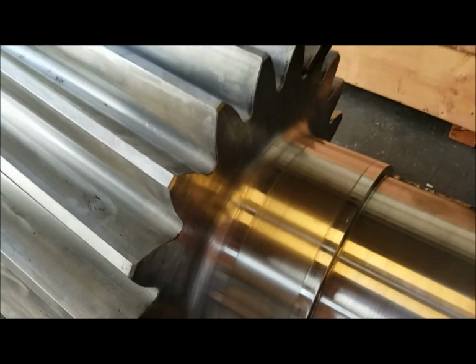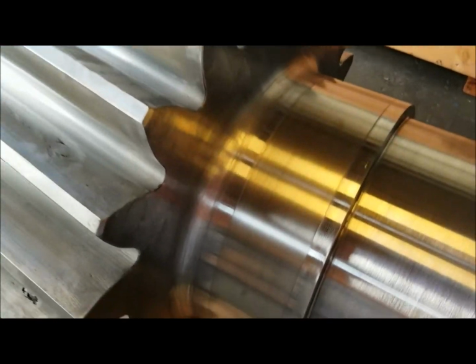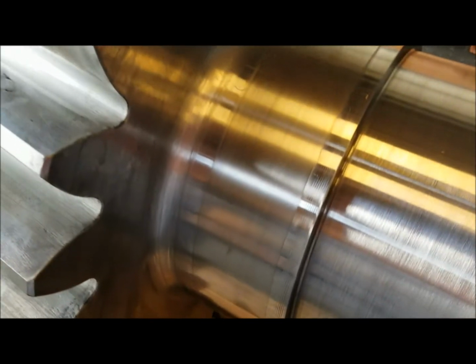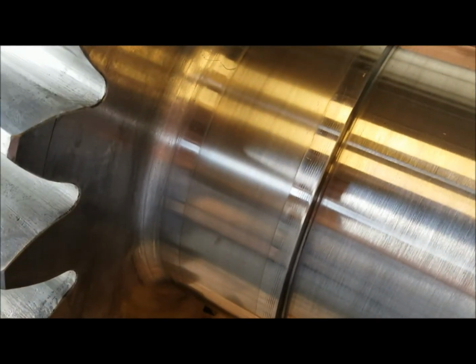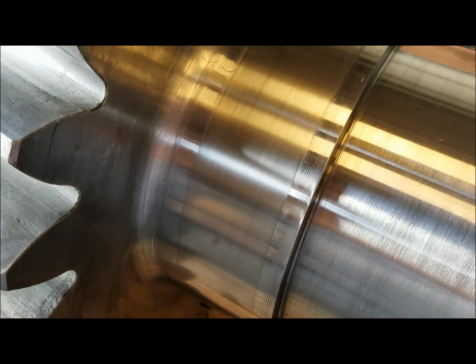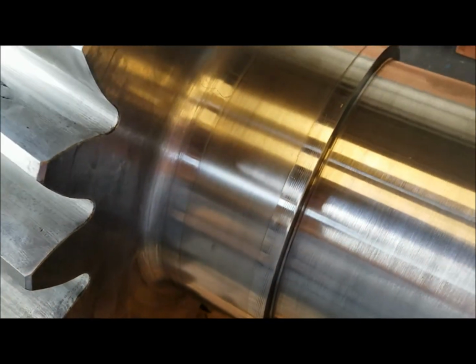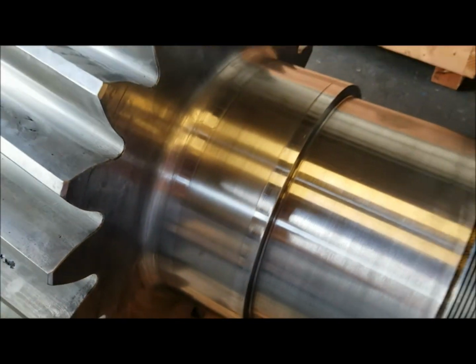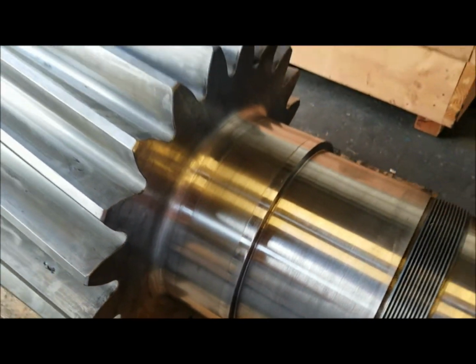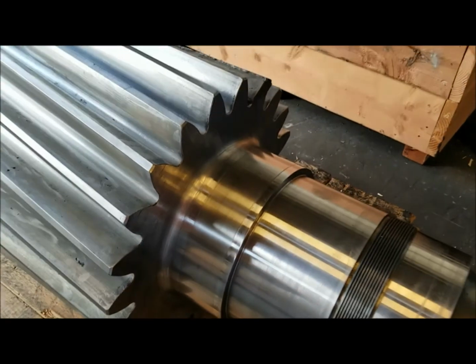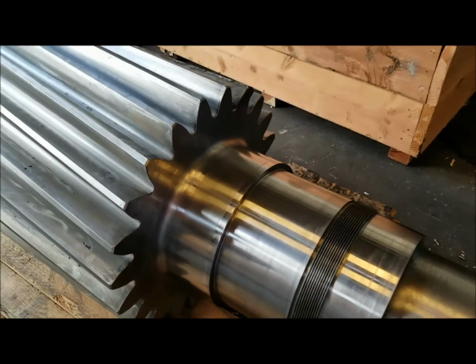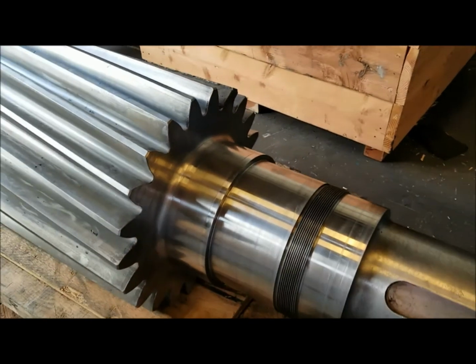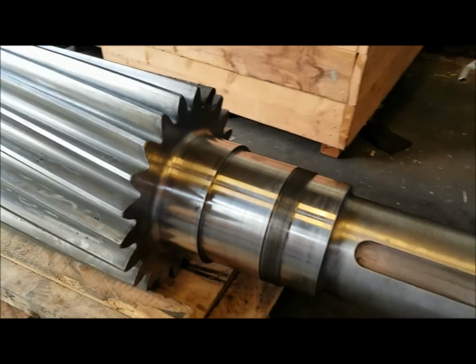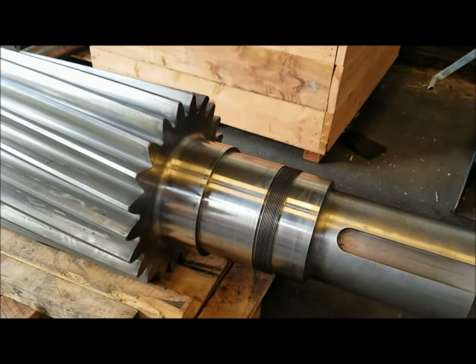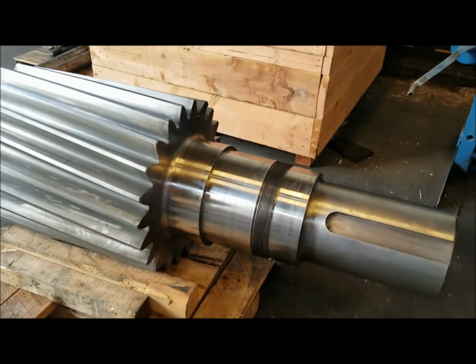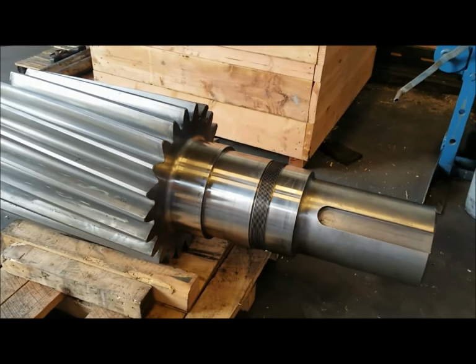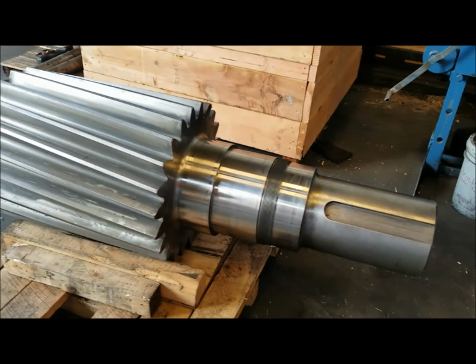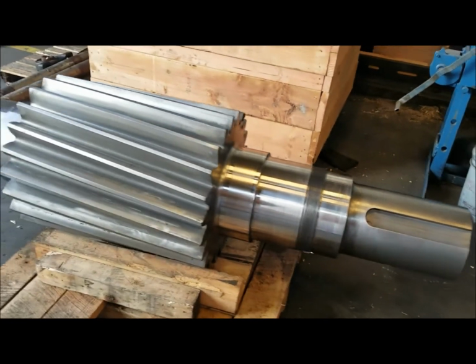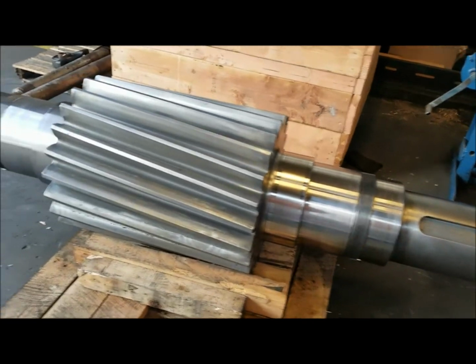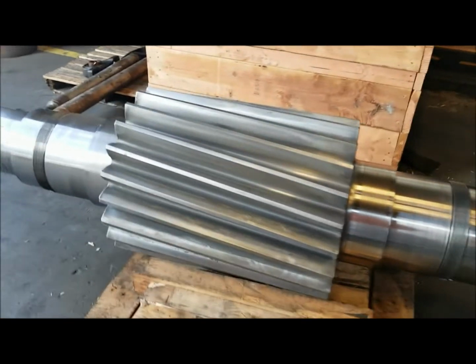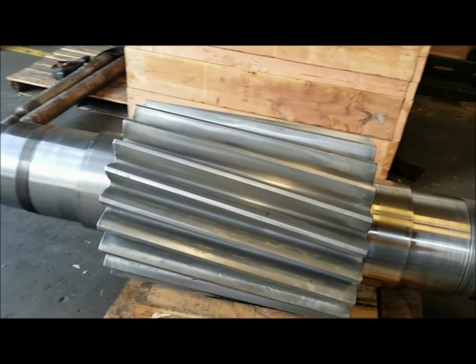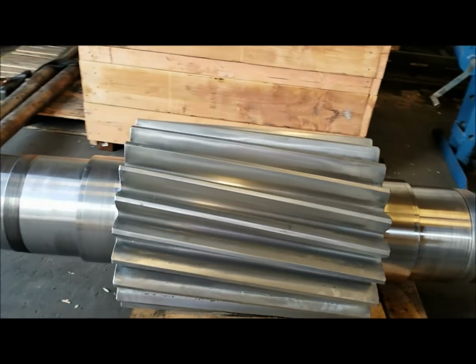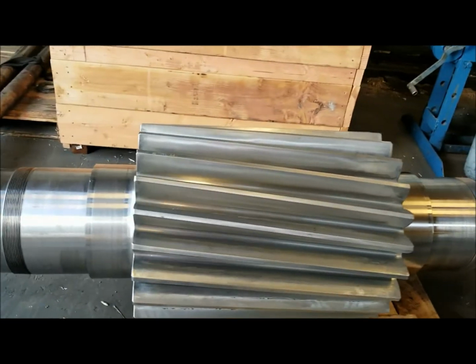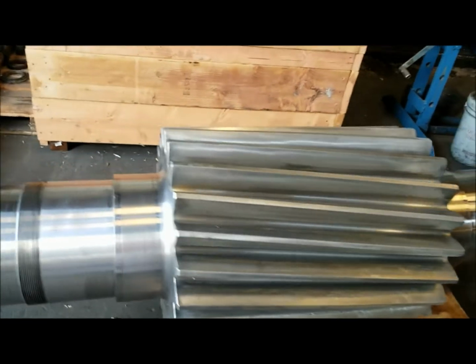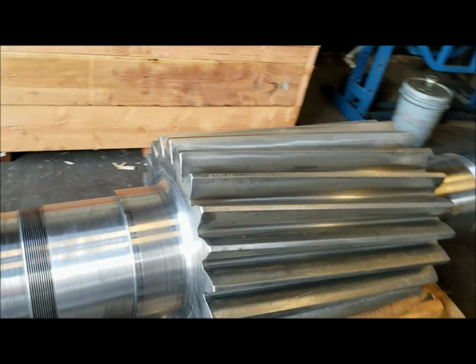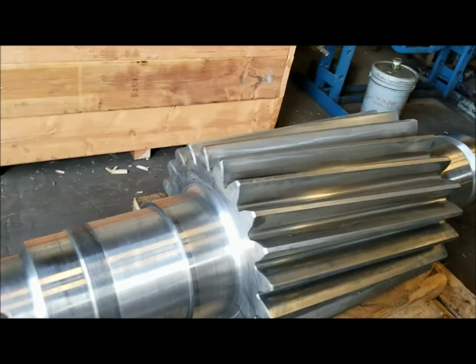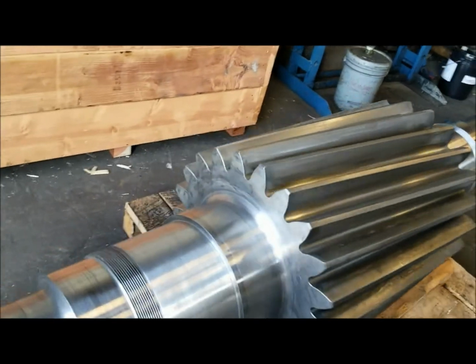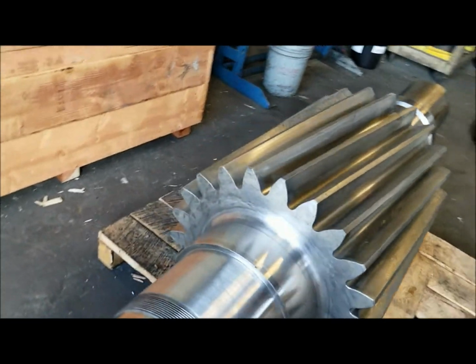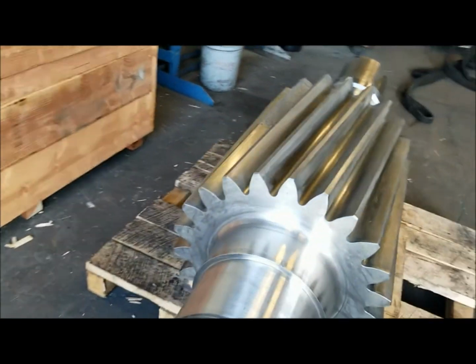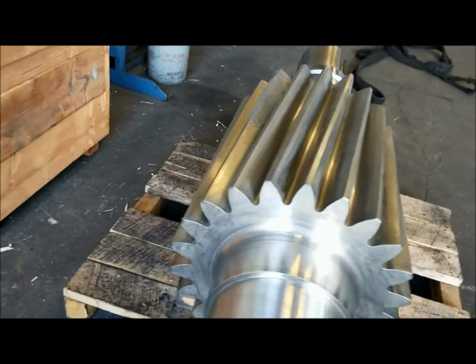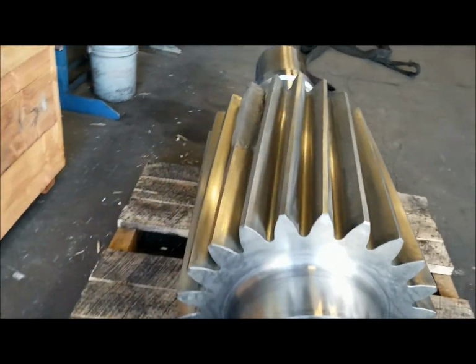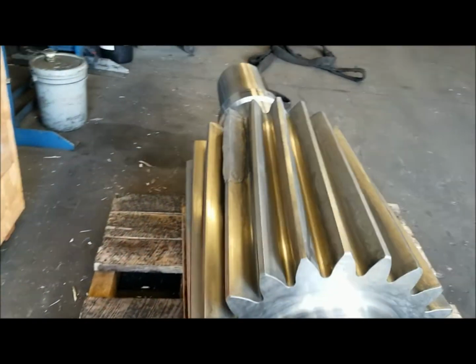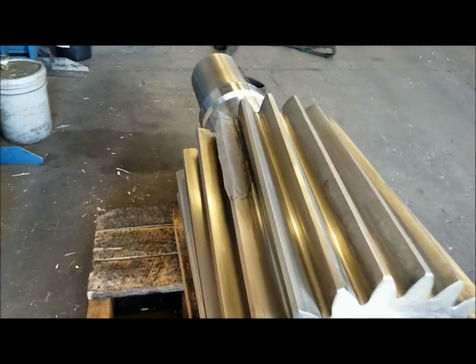These were sprayed with tungsten carbide and reground. The bearing areas were worn out and repaired and polished. And not to mention, the tooth was broken off.